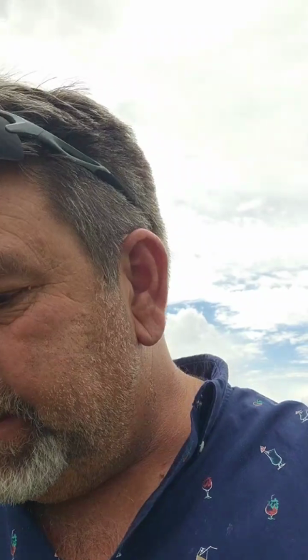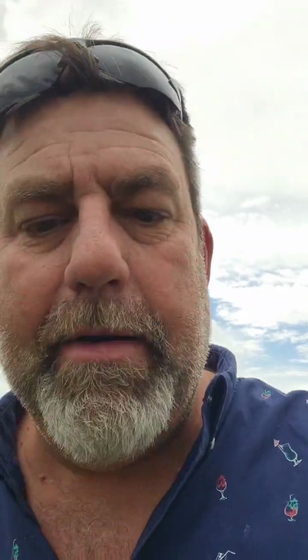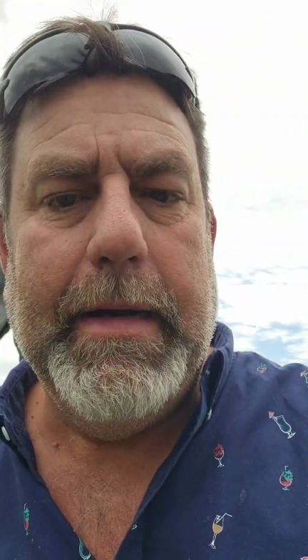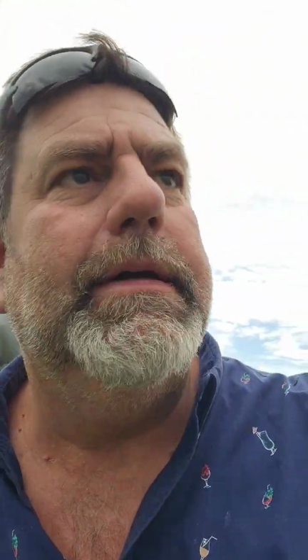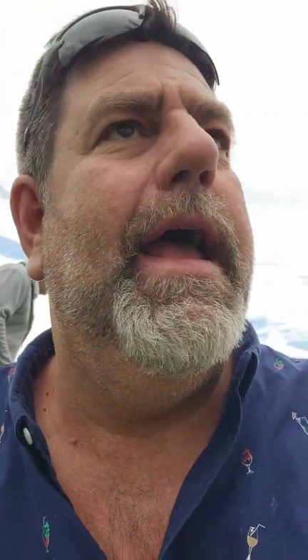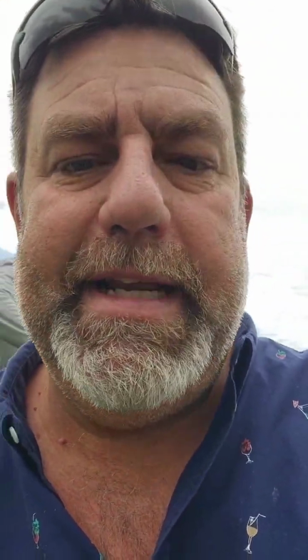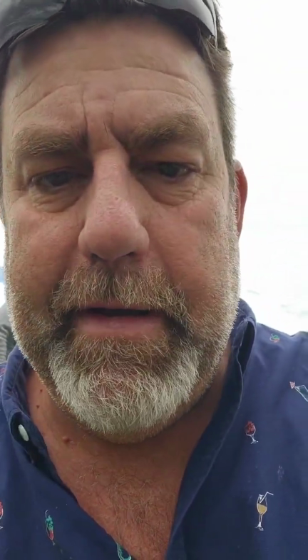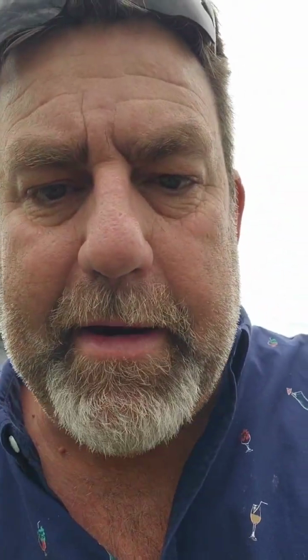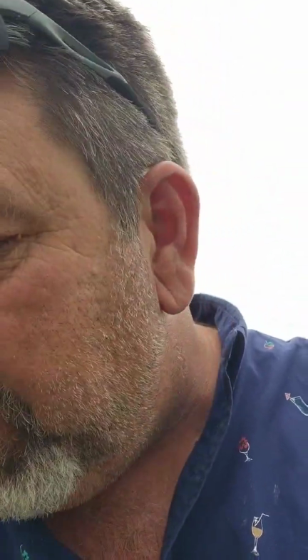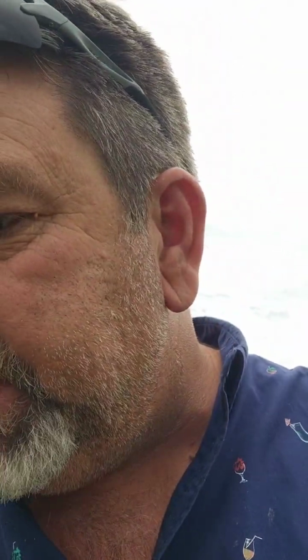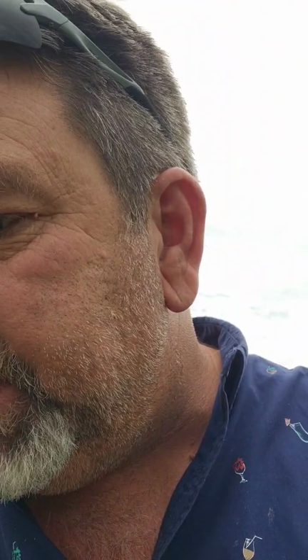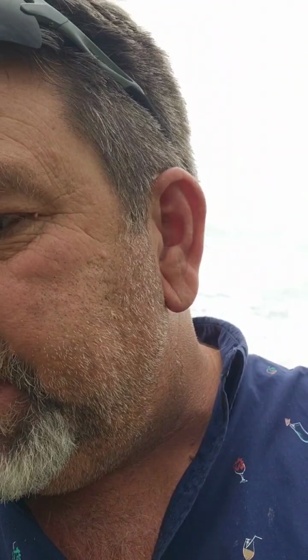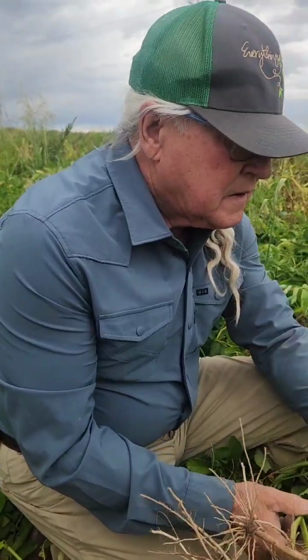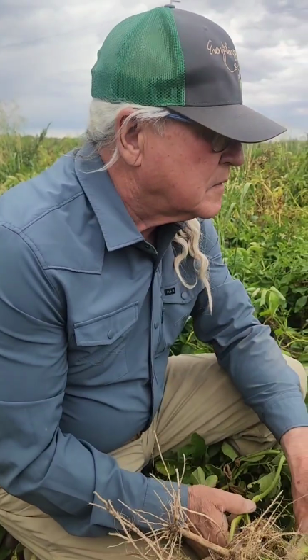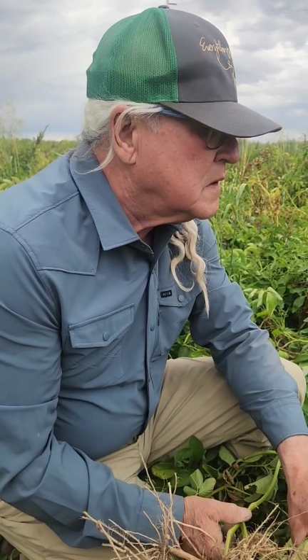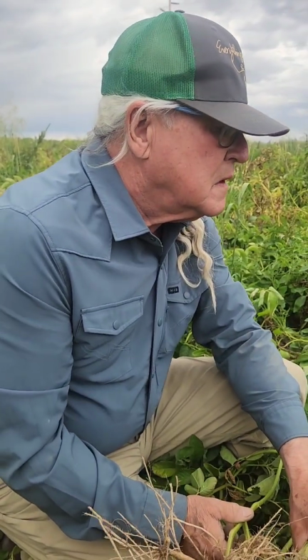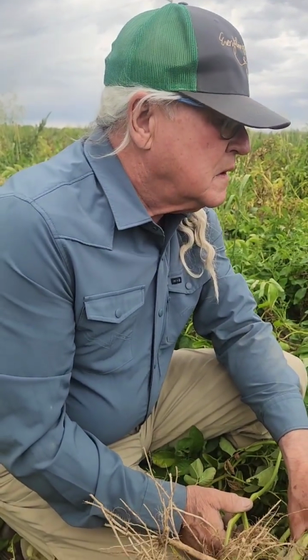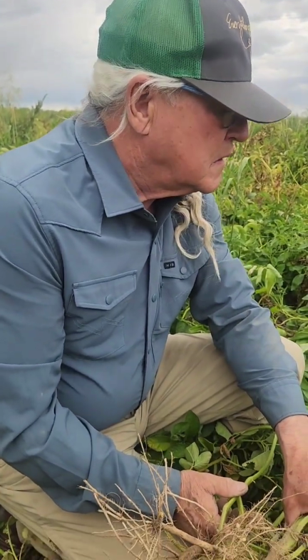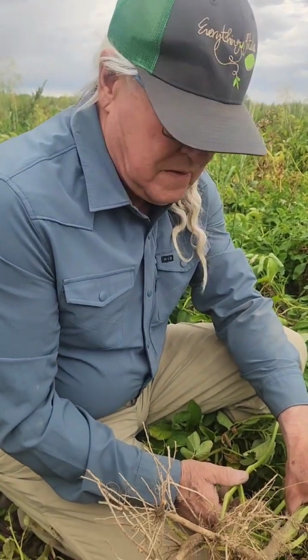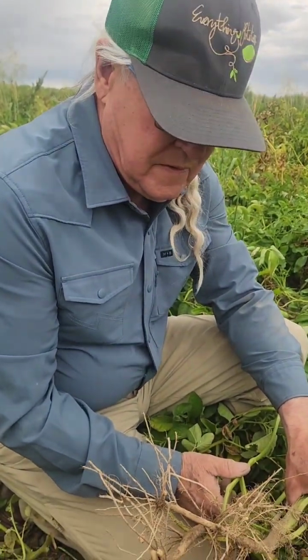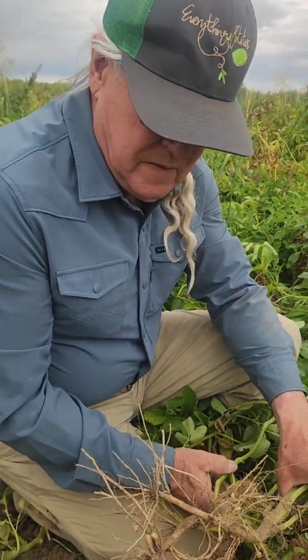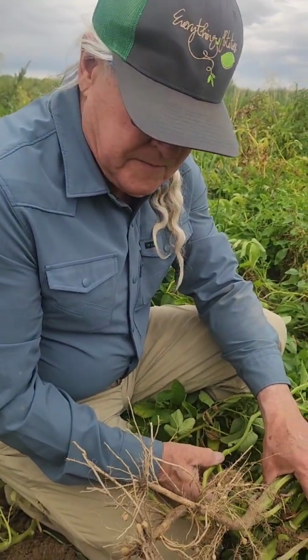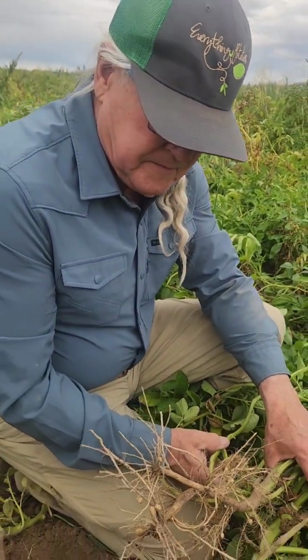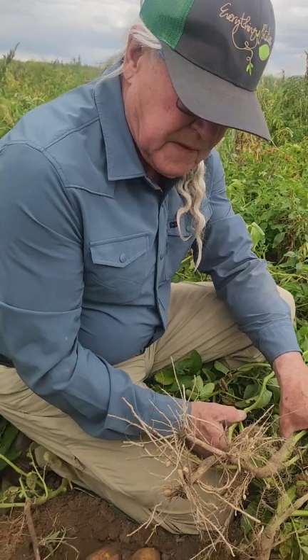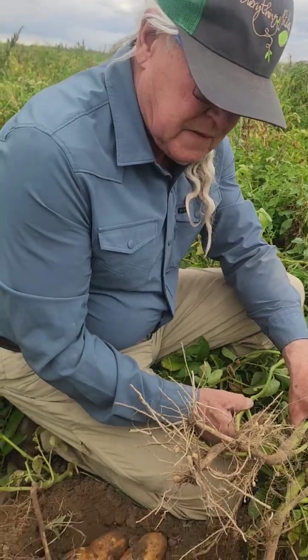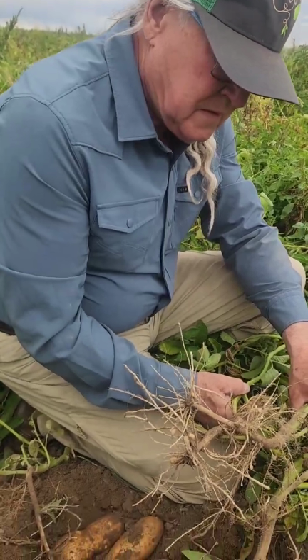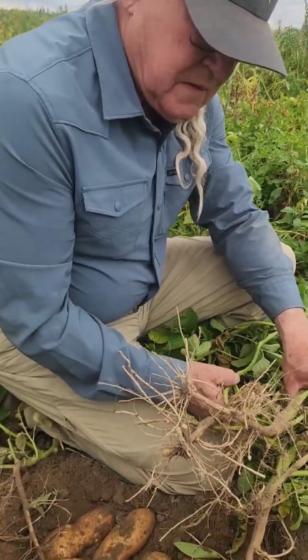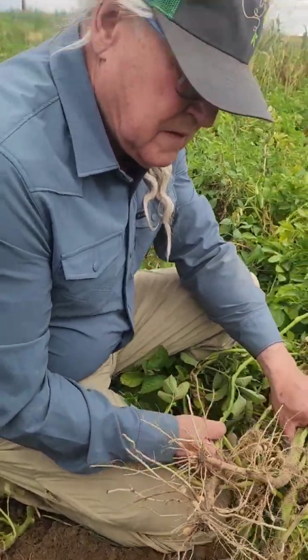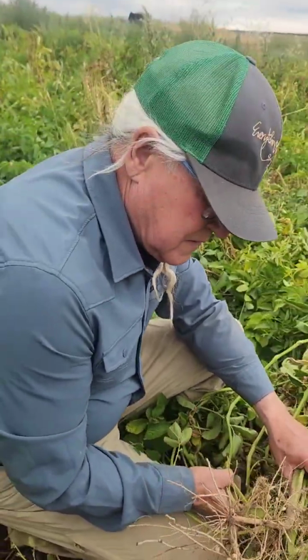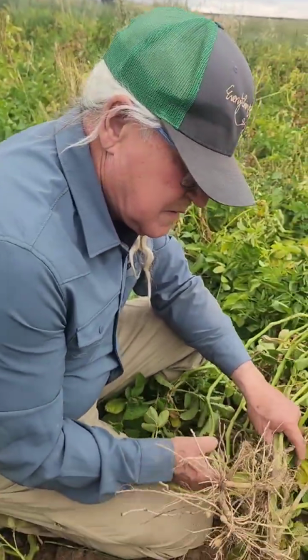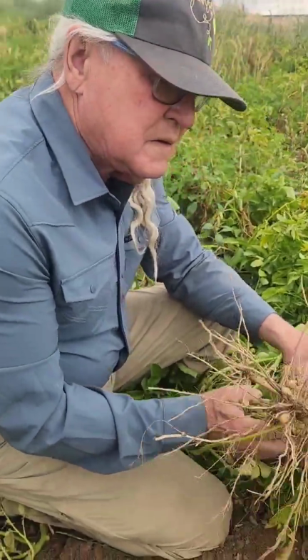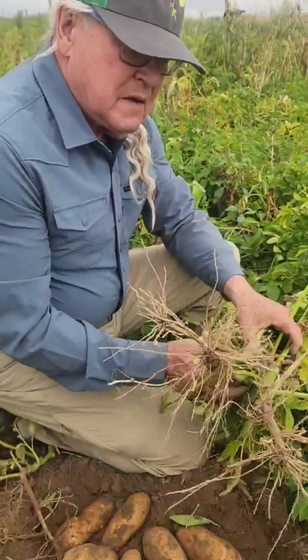Hey team, we're out here looking at our potato fields. It's been under the Living Water system and I'm with Jeff Bragg. I'm so thankful he took the time to come out and visit us and he's been walking me around the field showing me some things. So Jeff, what are you seeing overall?